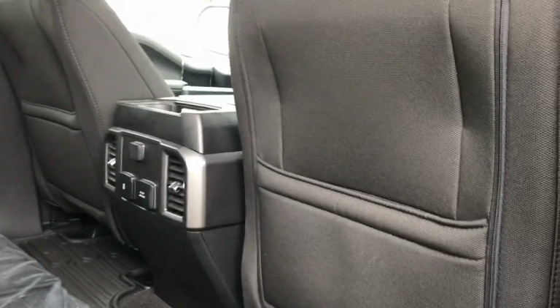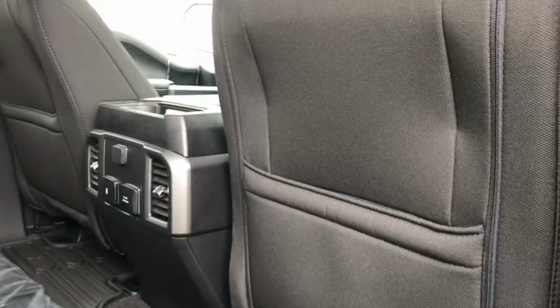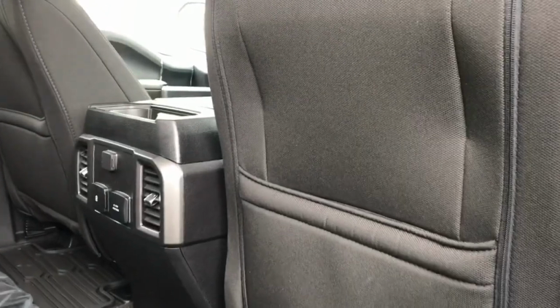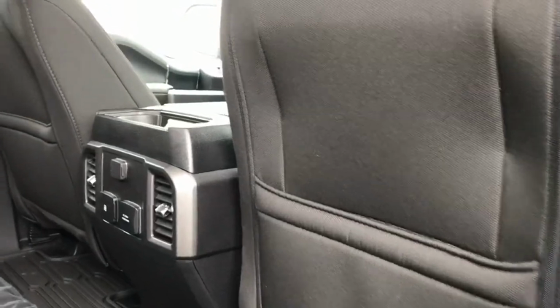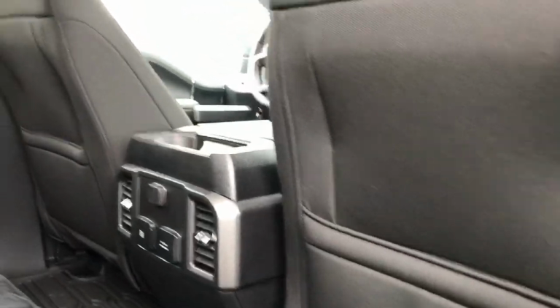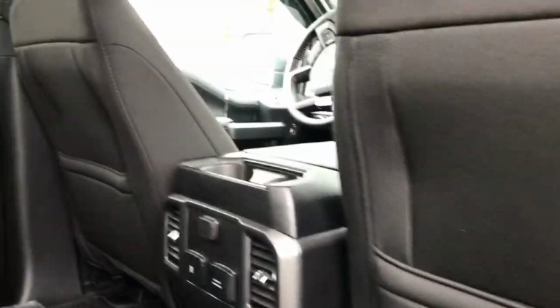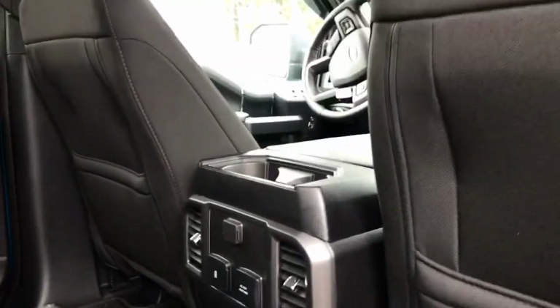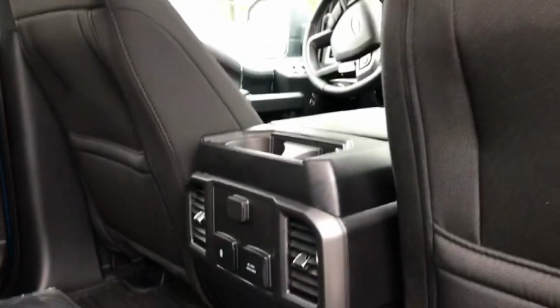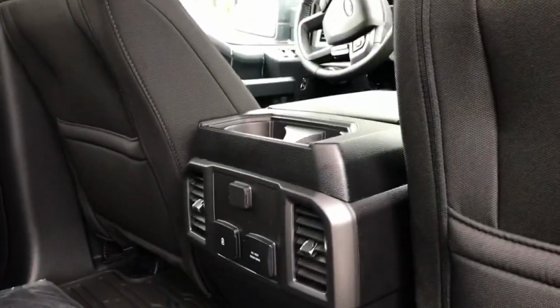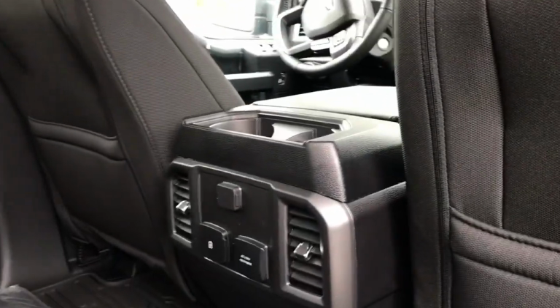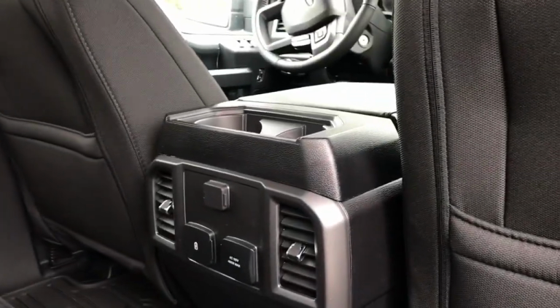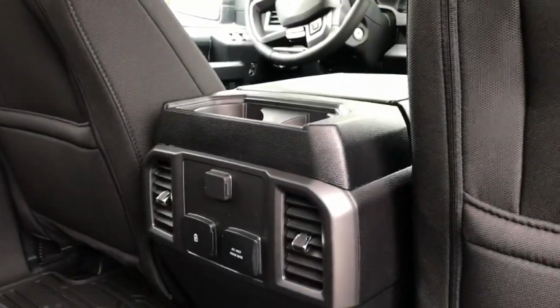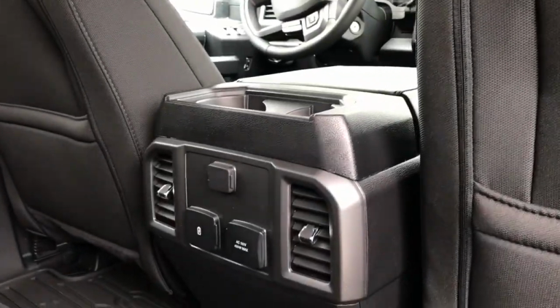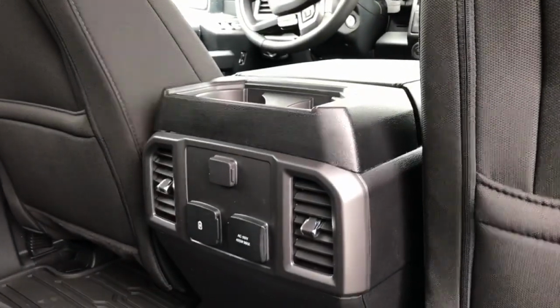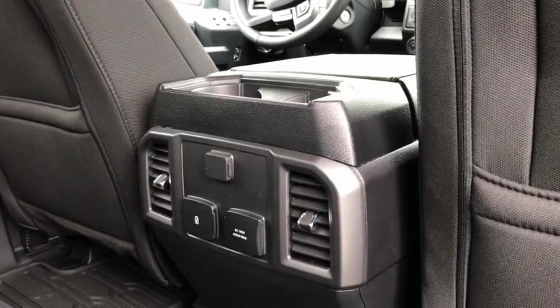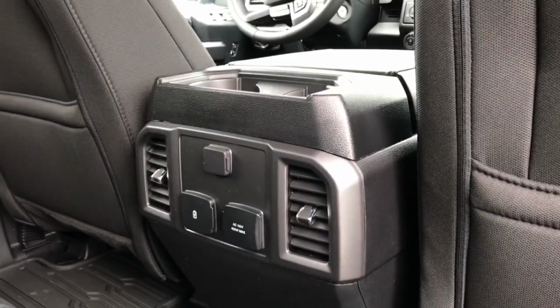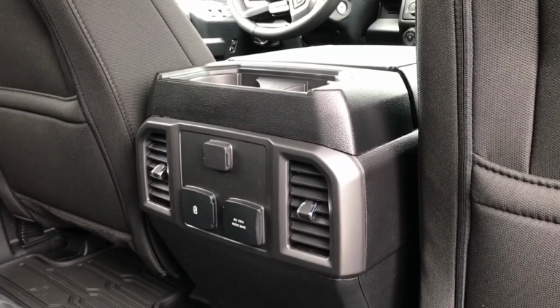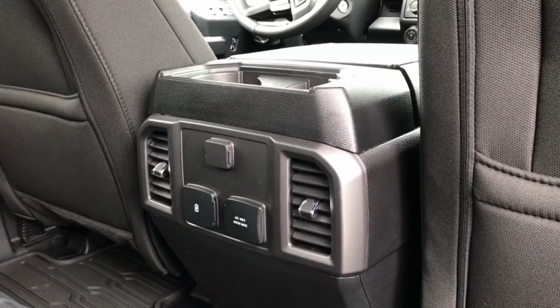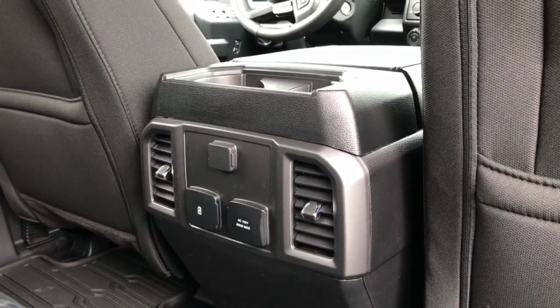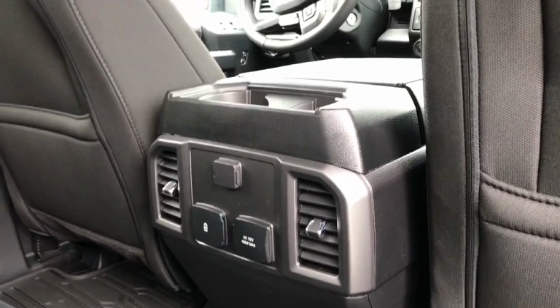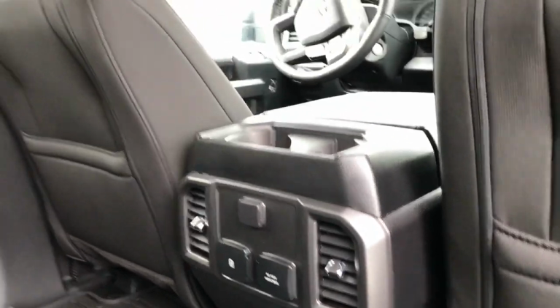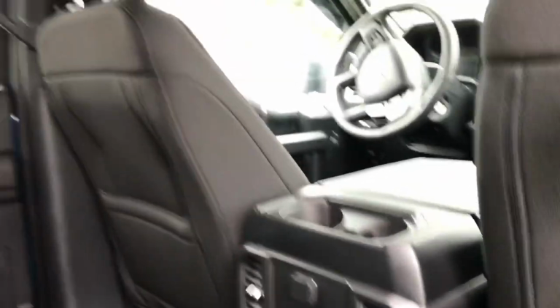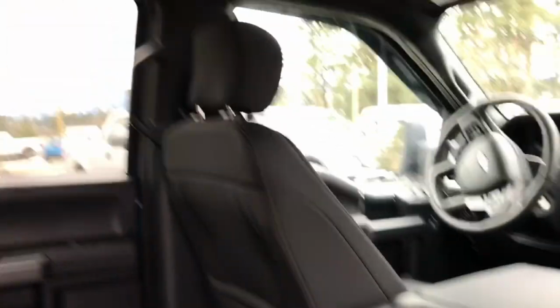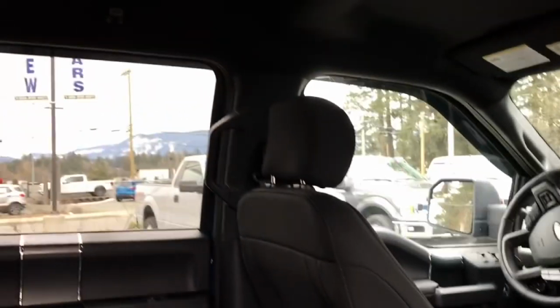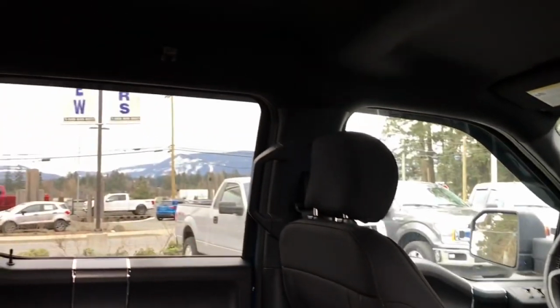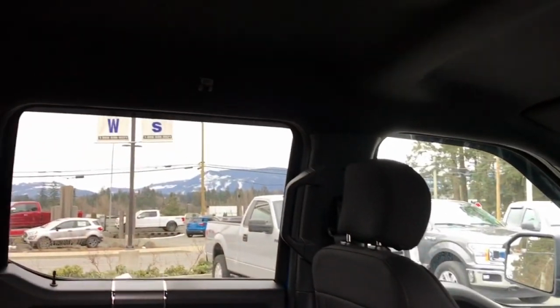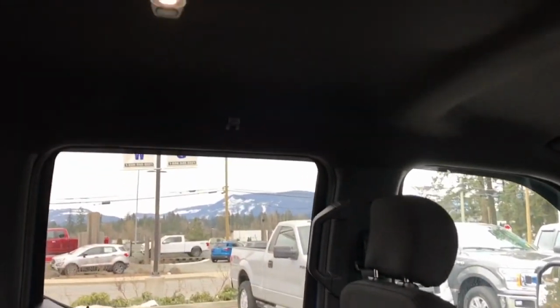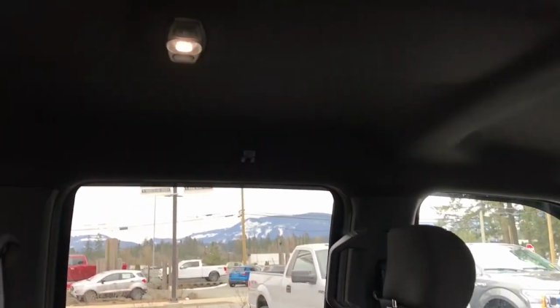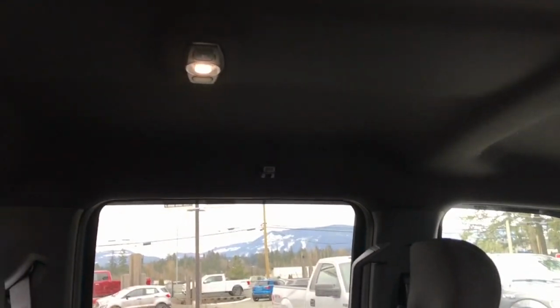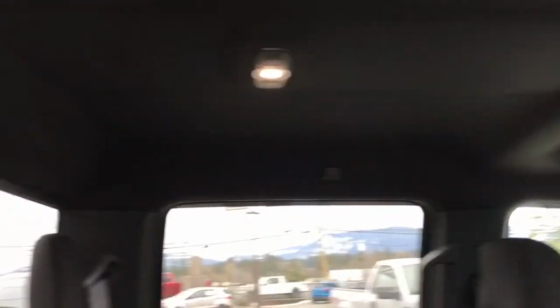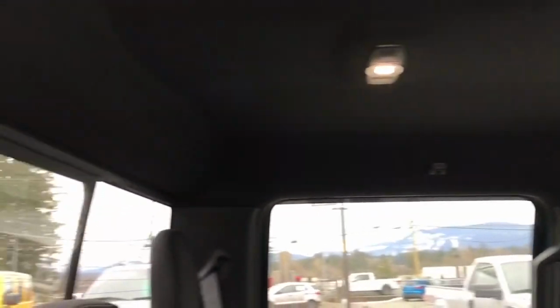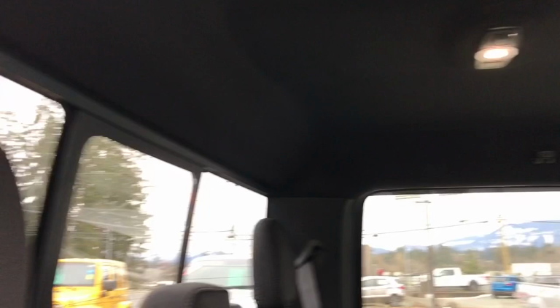There are slim pockets on the back of the front seats. In the centre you have a couple of cup holders, 12 volt, 110, and USB outlets as well as air vents. In the body there's a grab handle. Up above there are hooks and lighting, and in the back, access to the power sliding window.